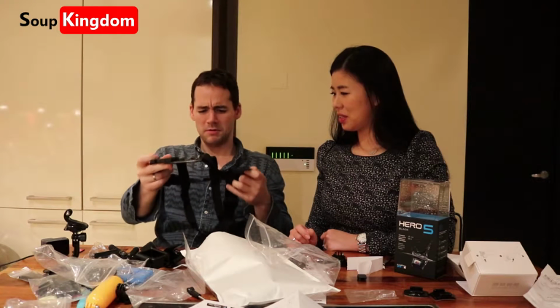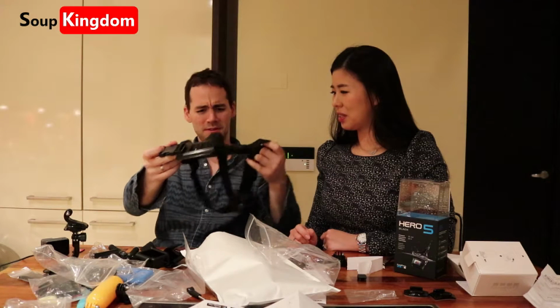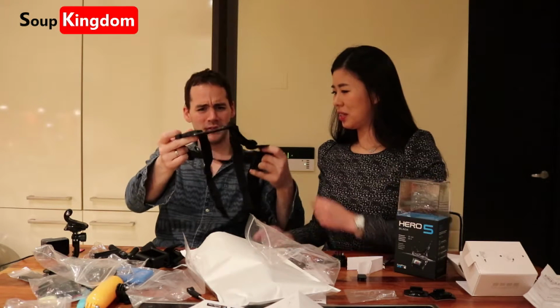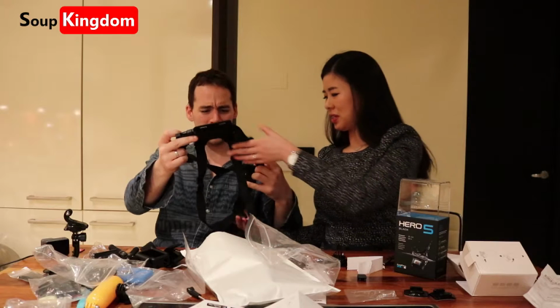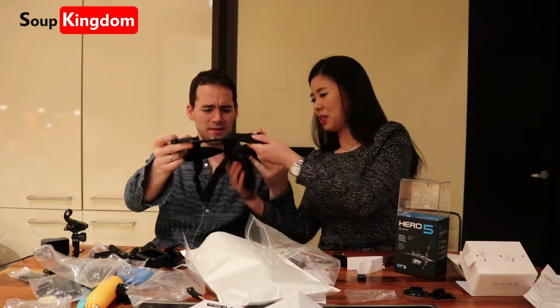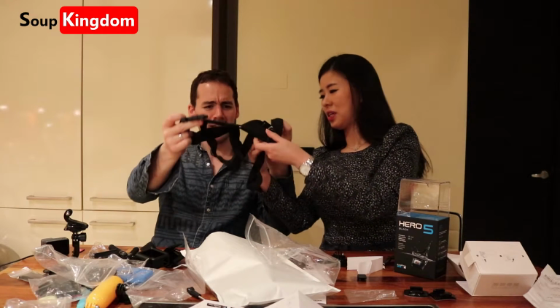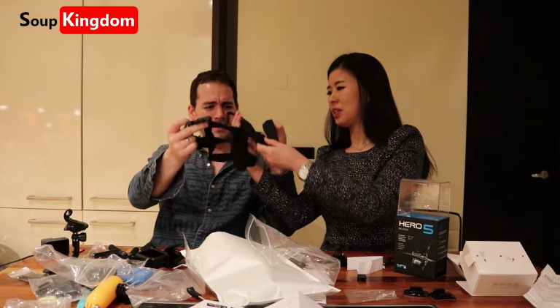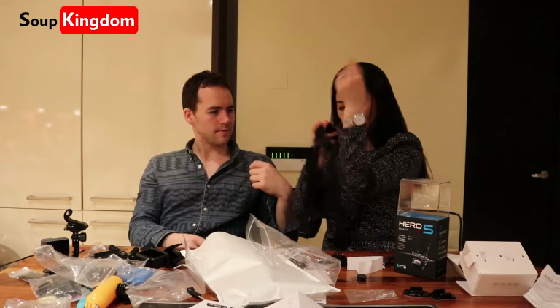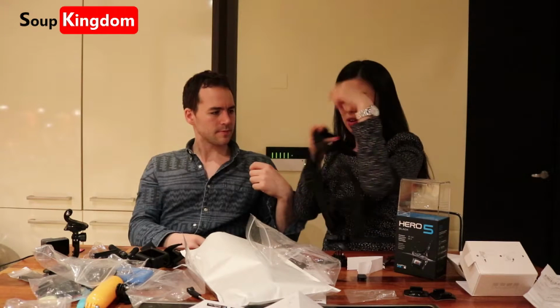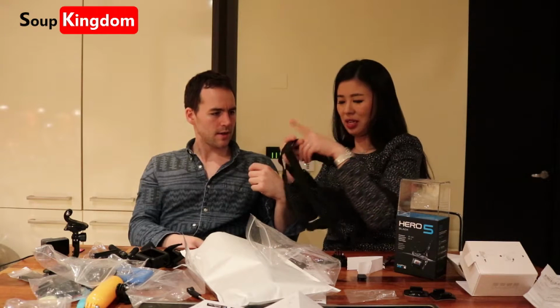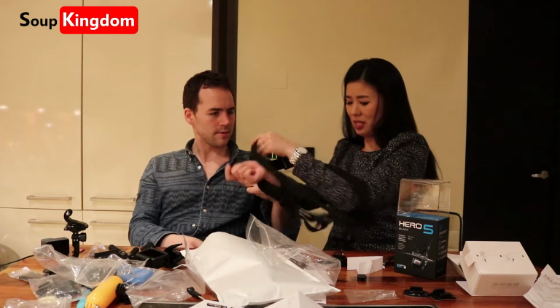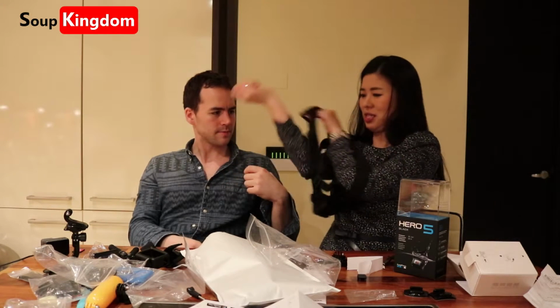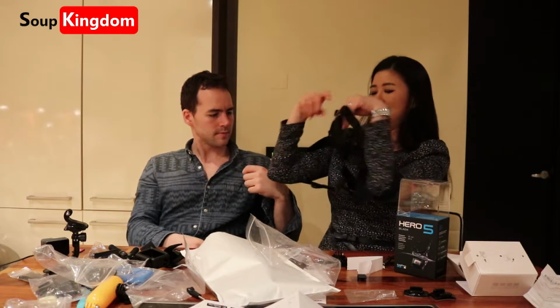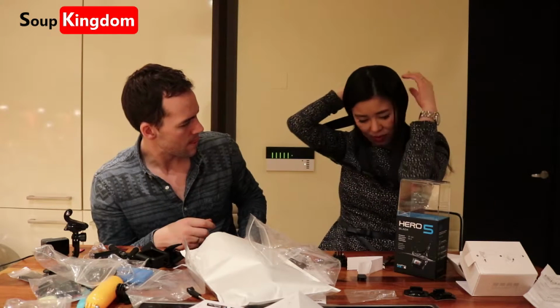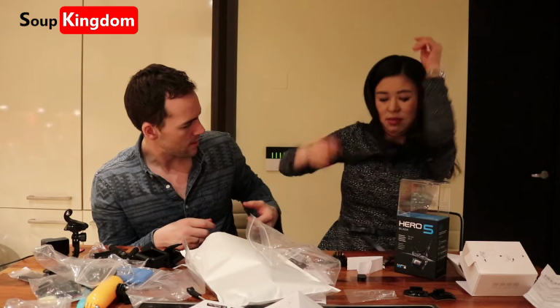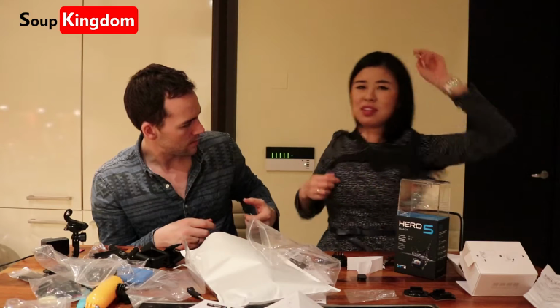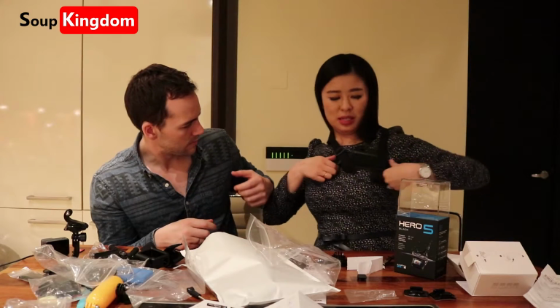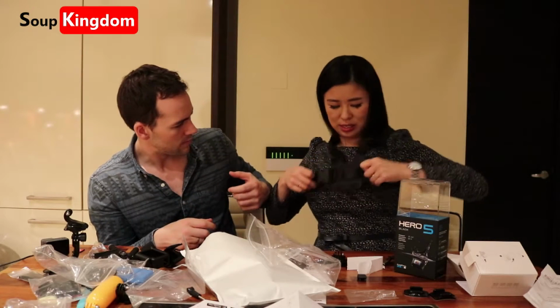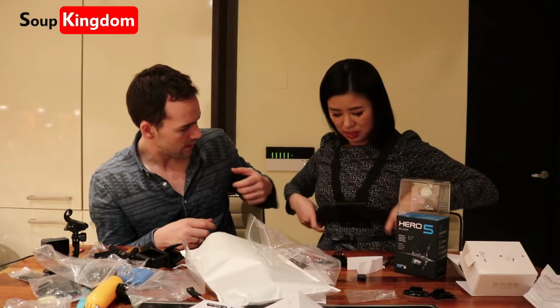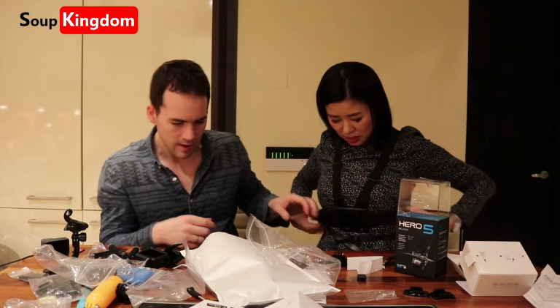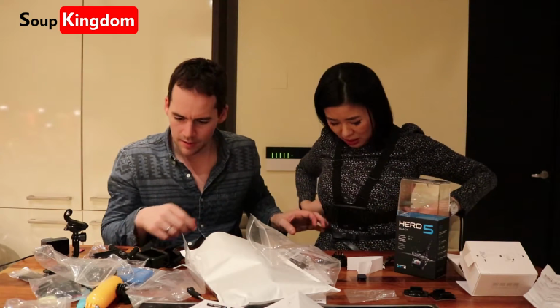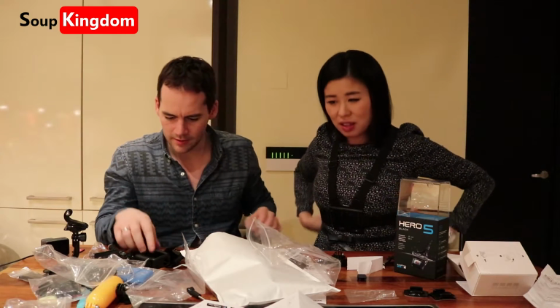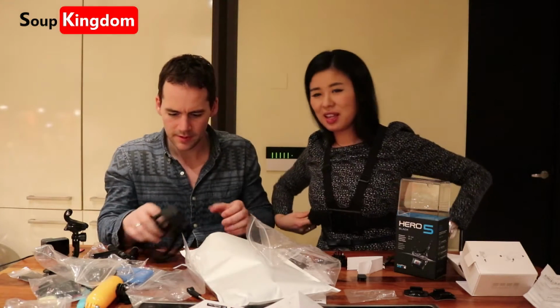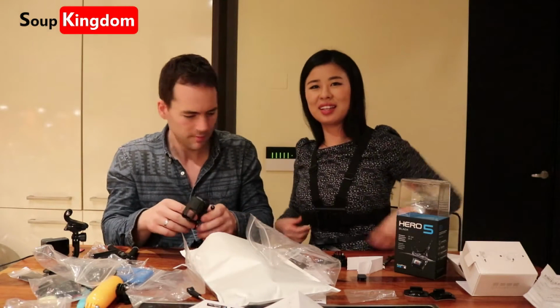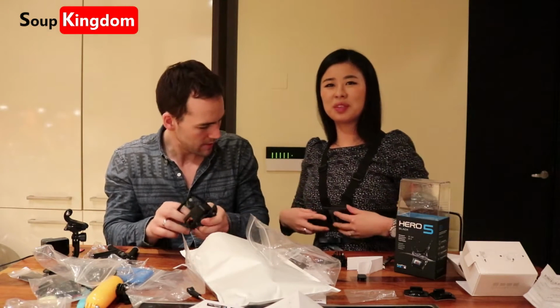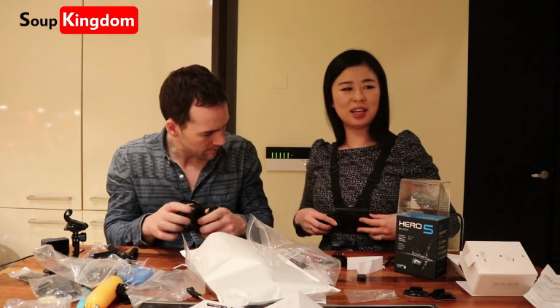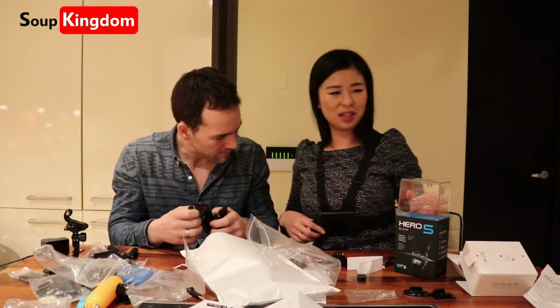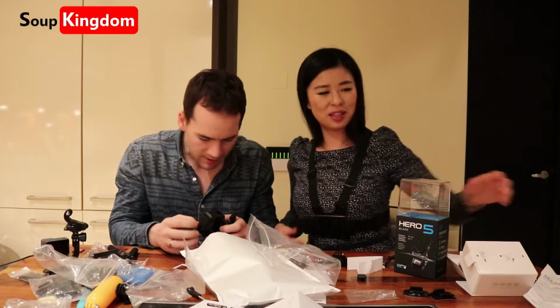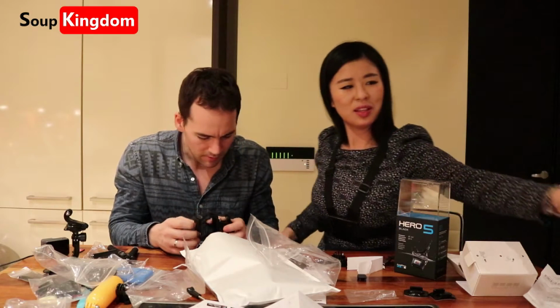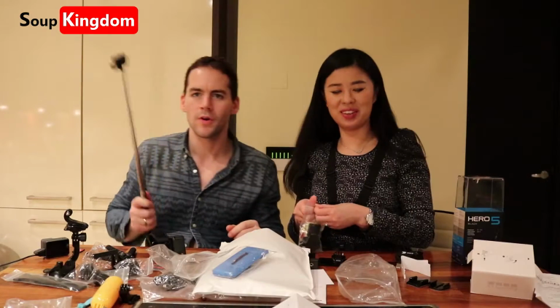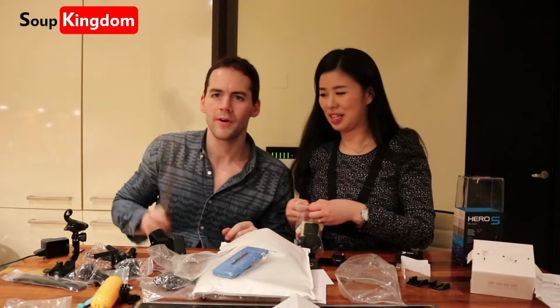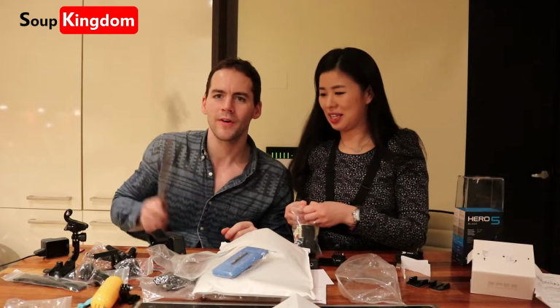Does this go on your... can I try? Yeah. So, like this? Yeah. And then you put it here. You're both together. GoPro, GoPro. So cool!